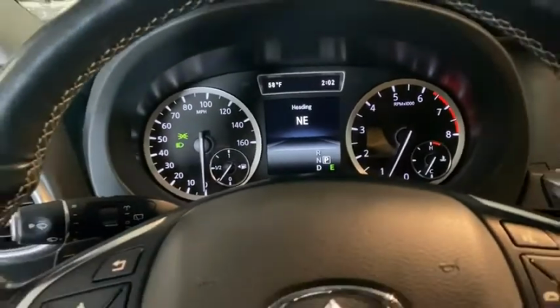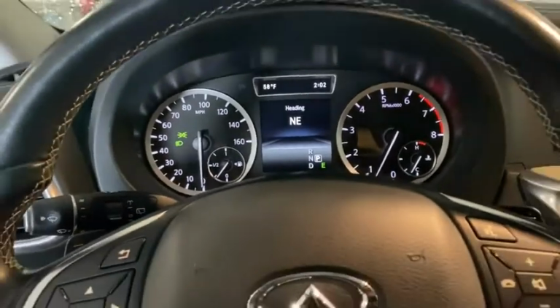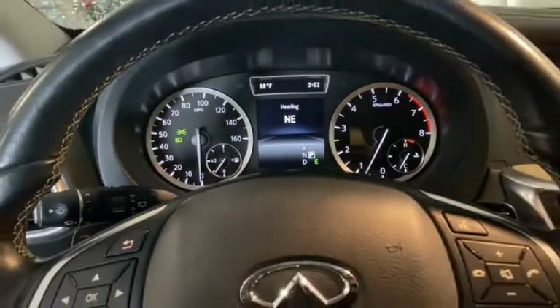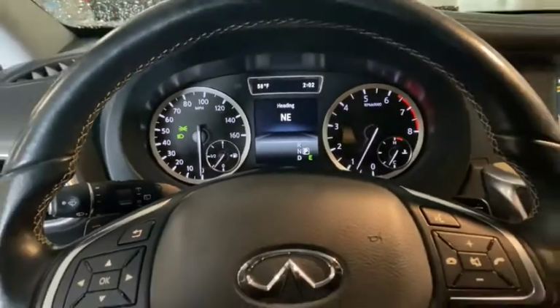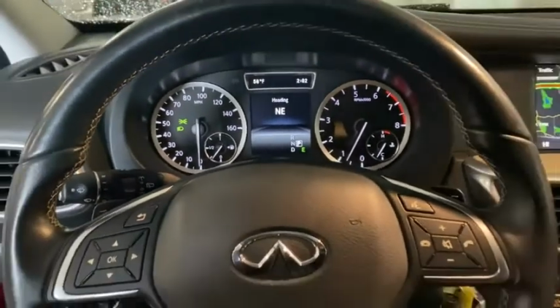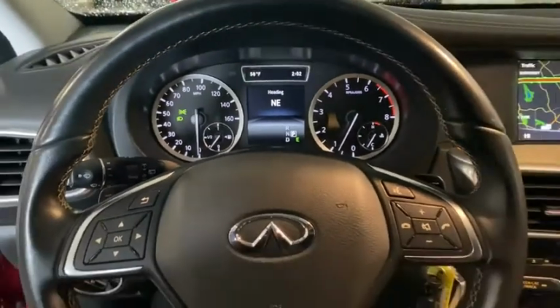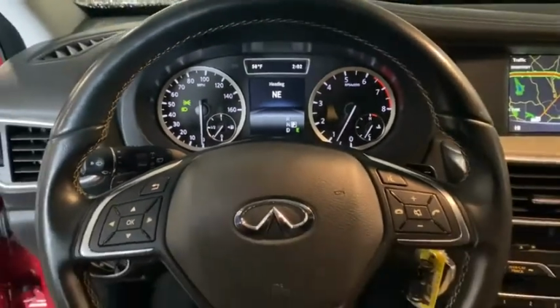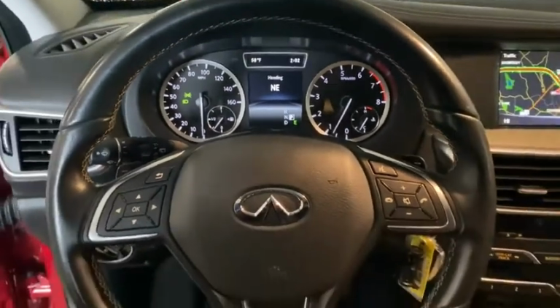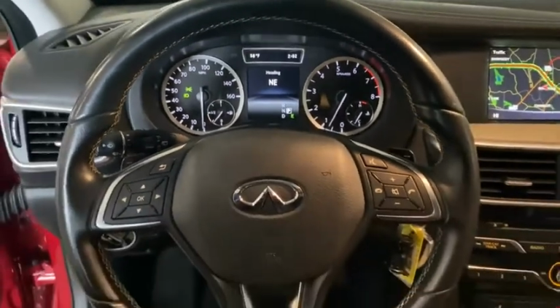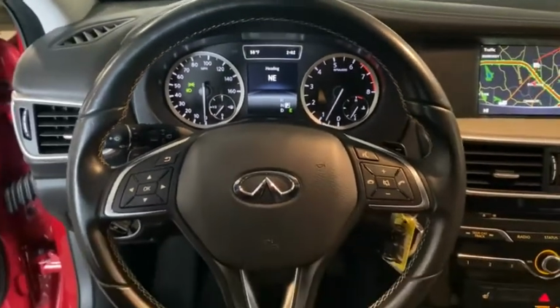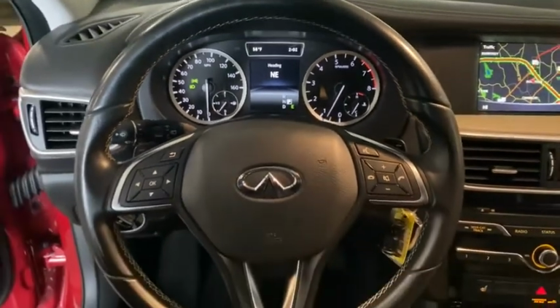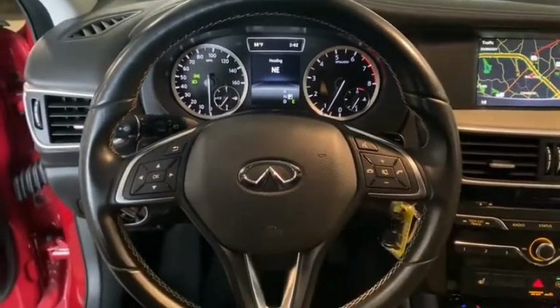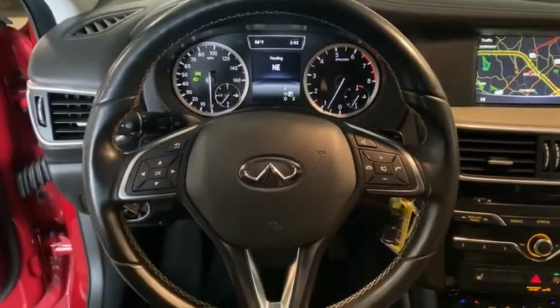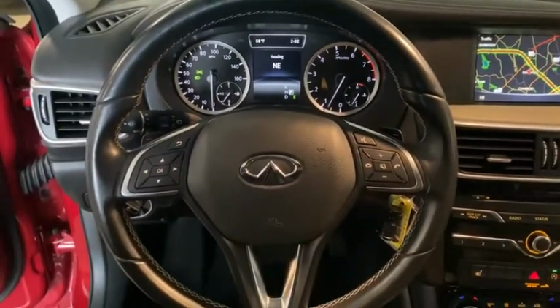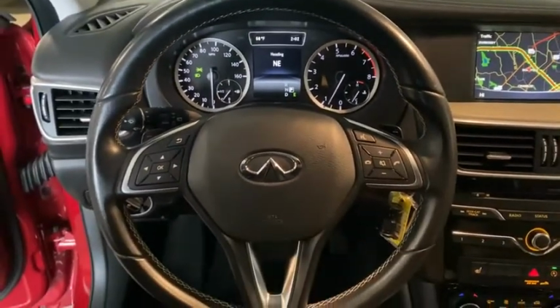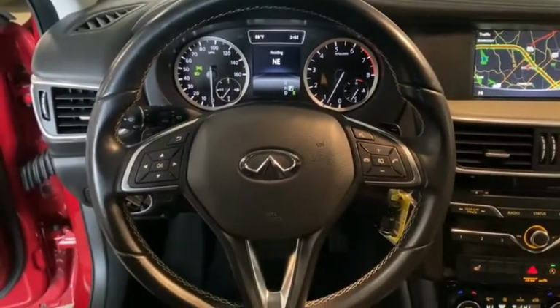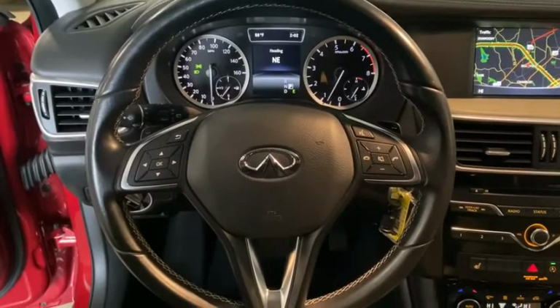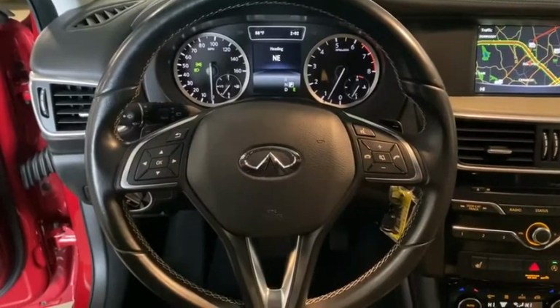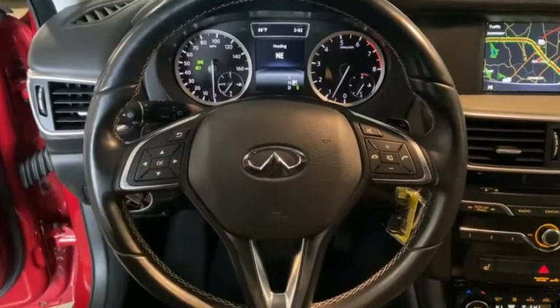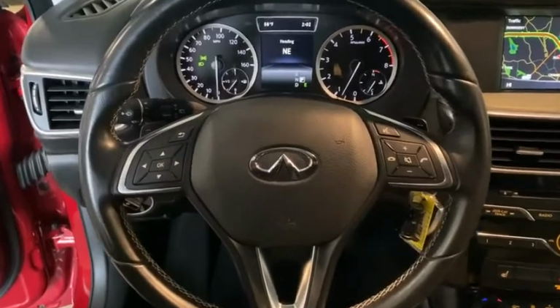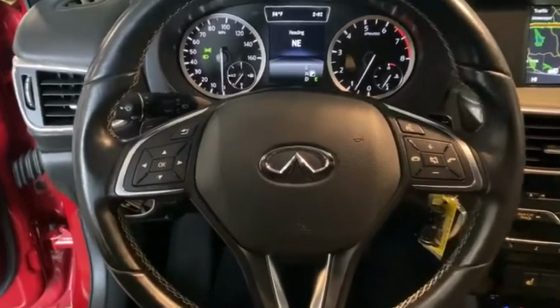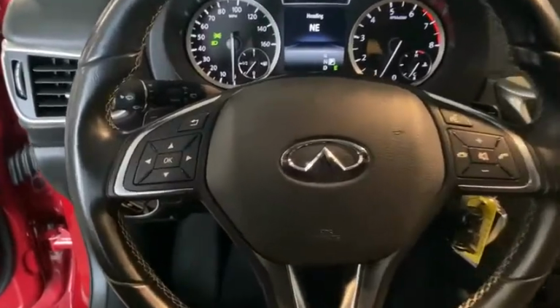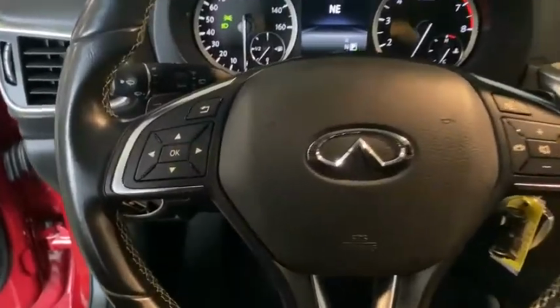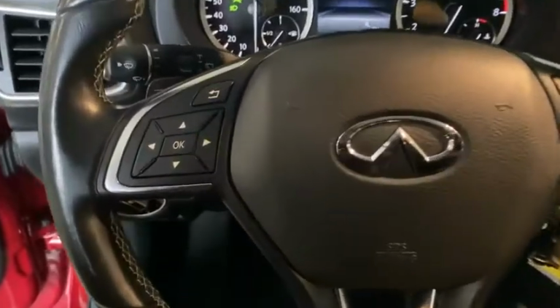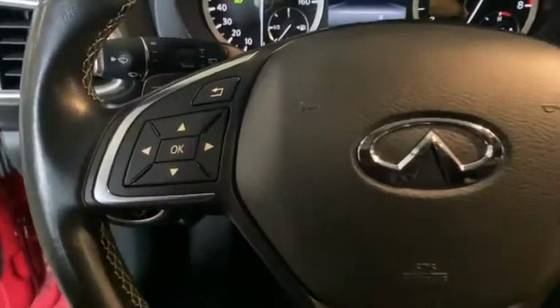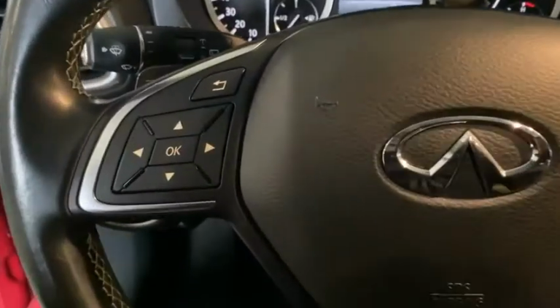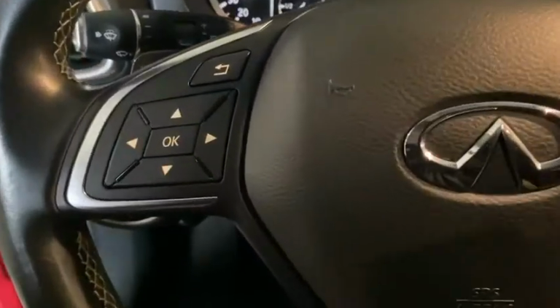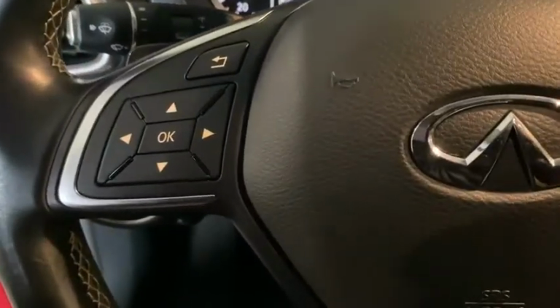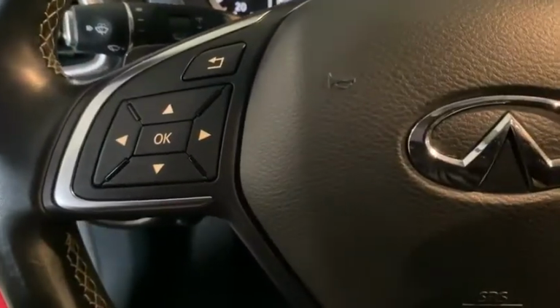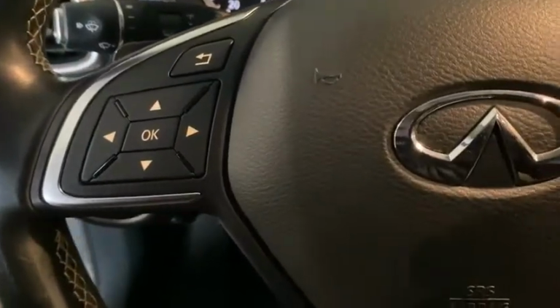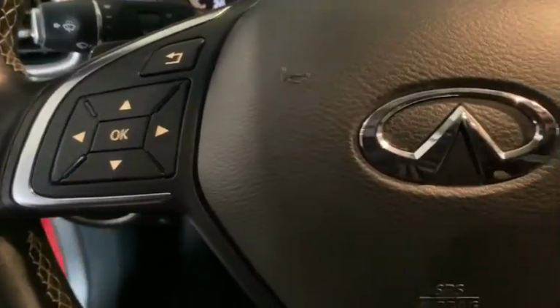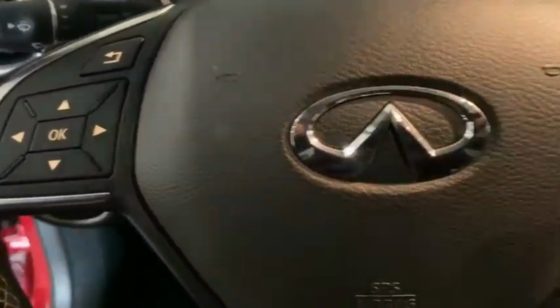Security system. Power windows. Electronic stability control. Fog lights. Trip computer. Rear window defroster. Heated front seat.